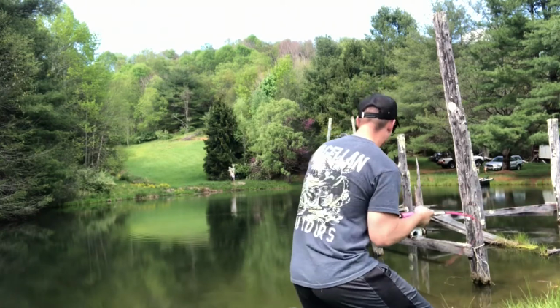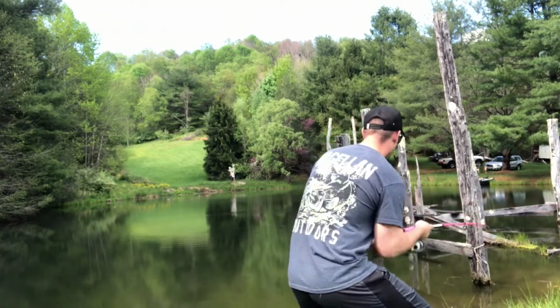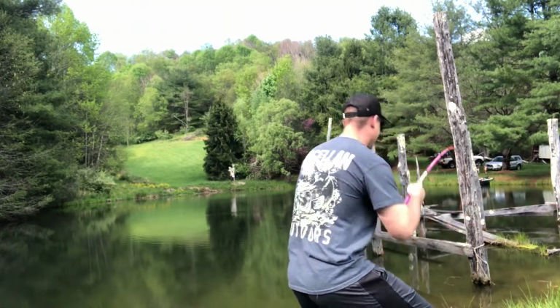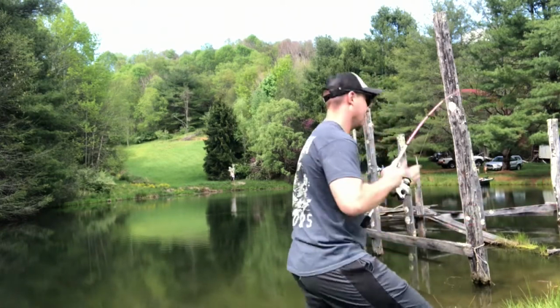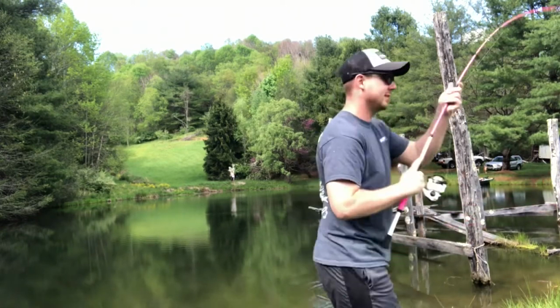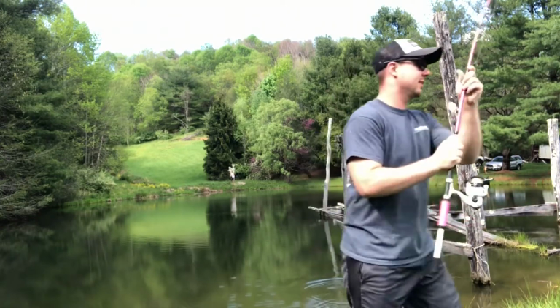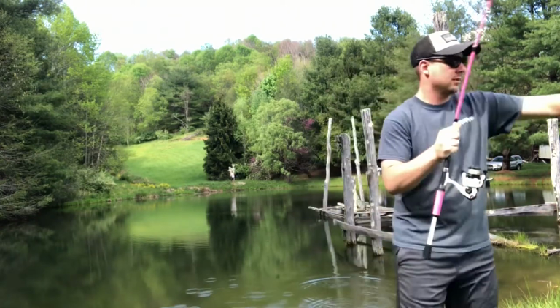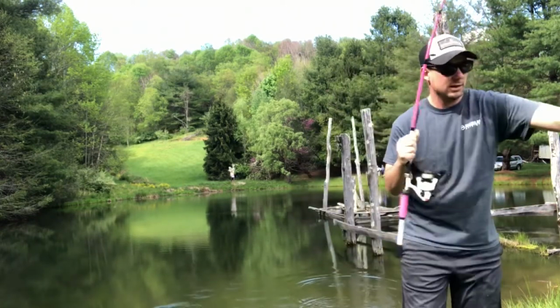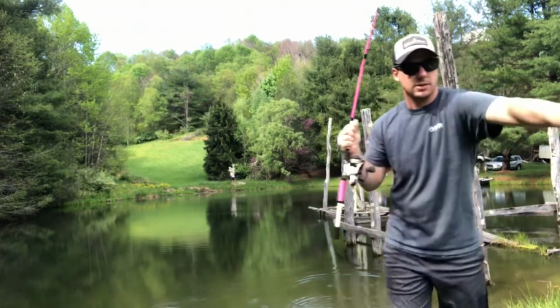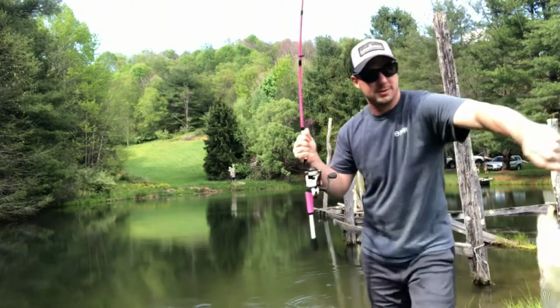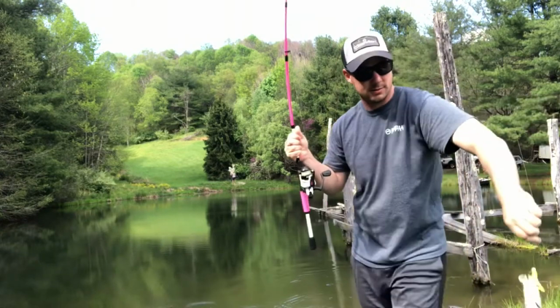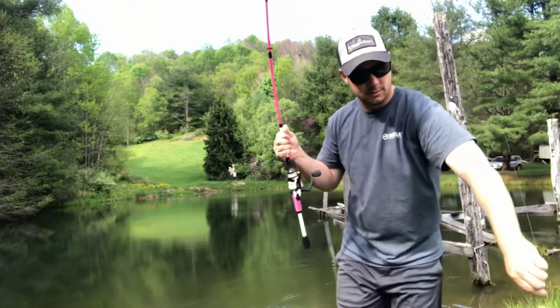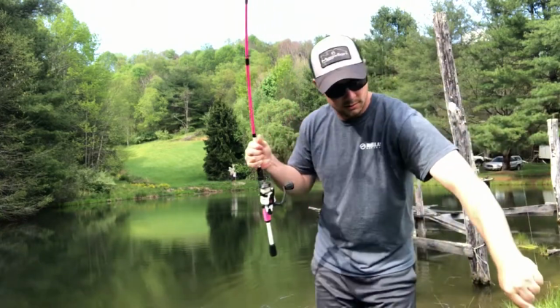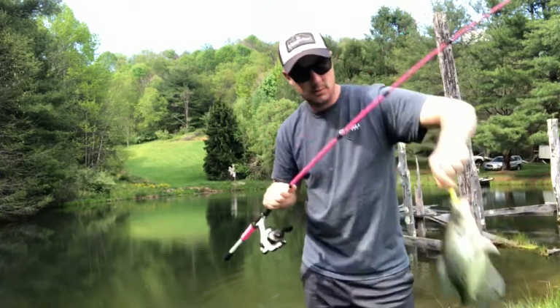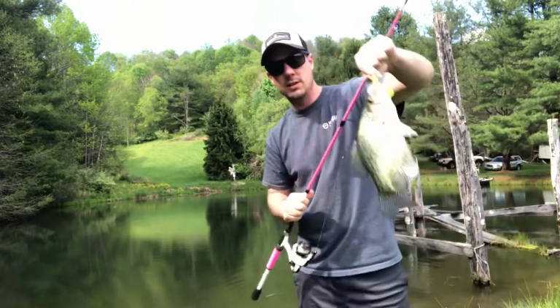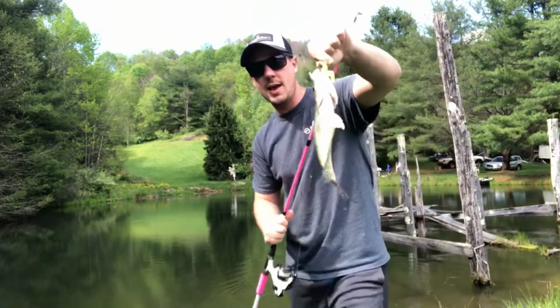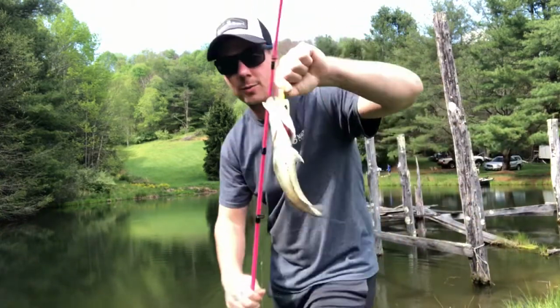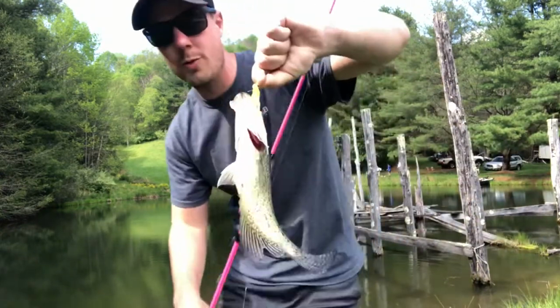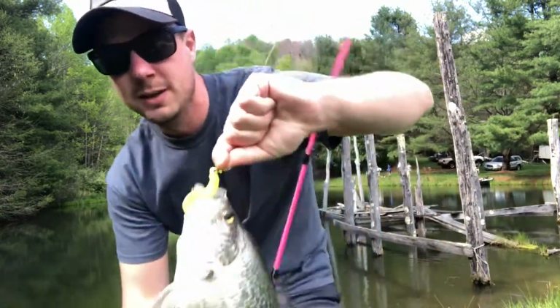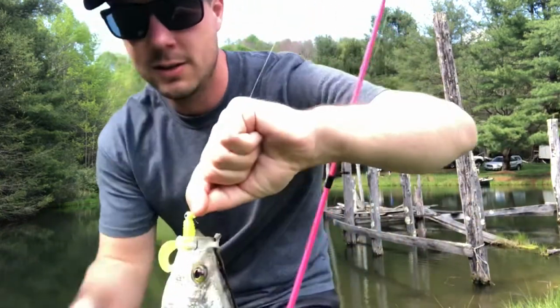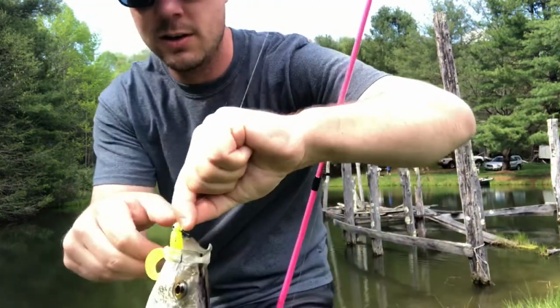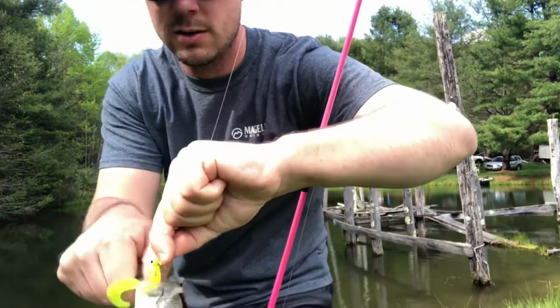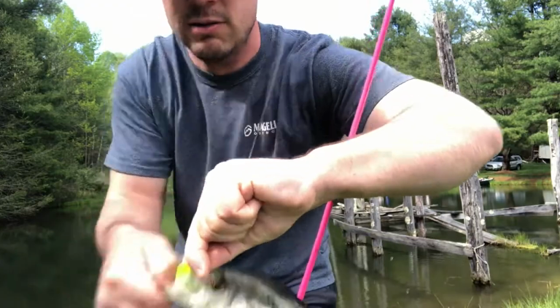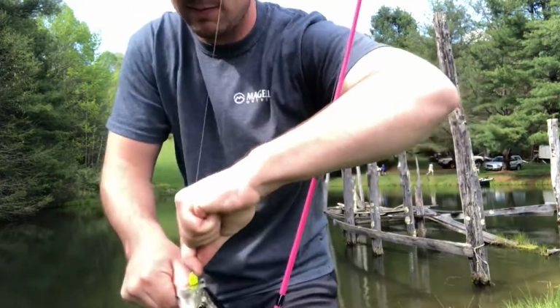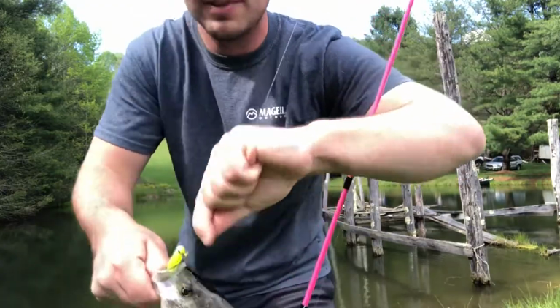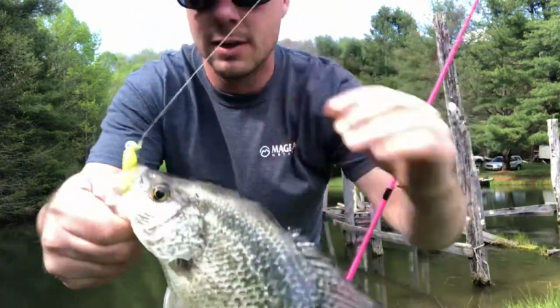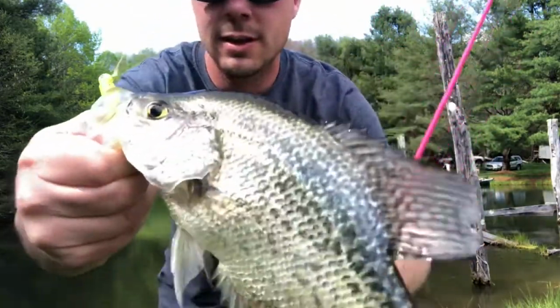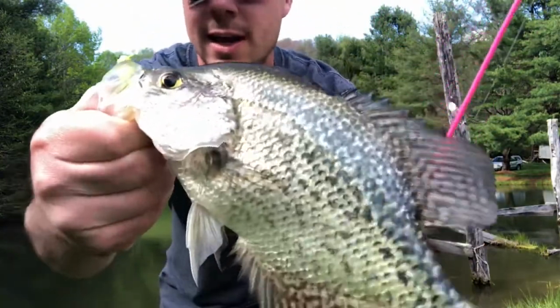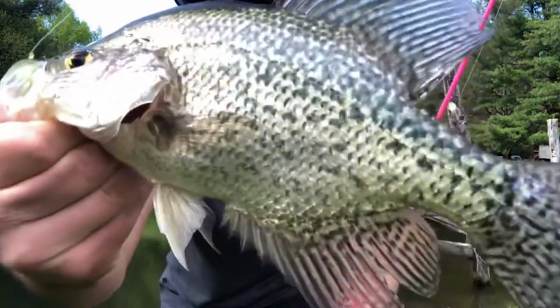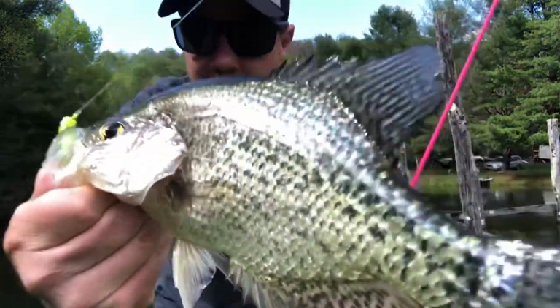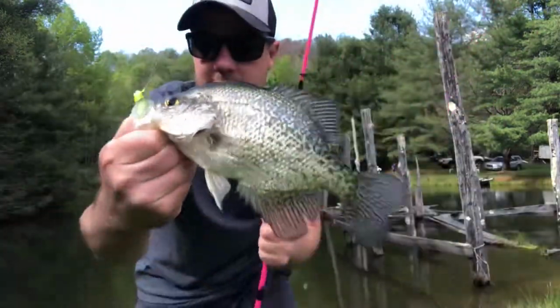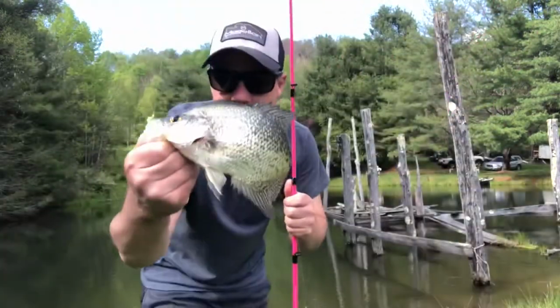First crappie right there, guys. That's a good one. Look at that. Woo! Look at that — nice little slab right there.